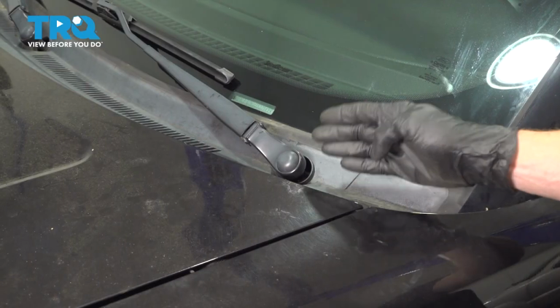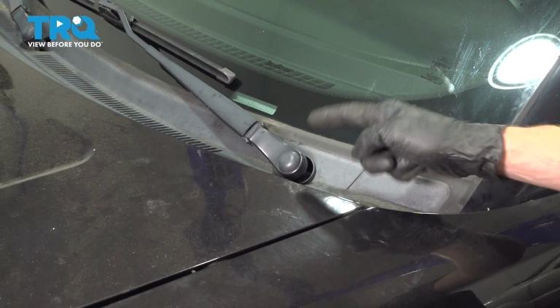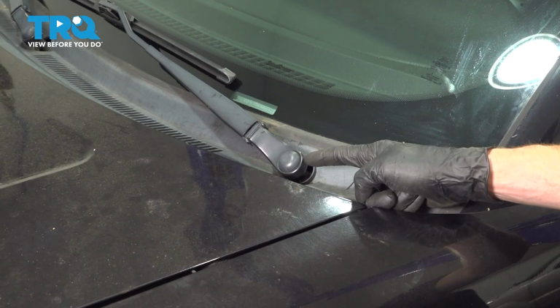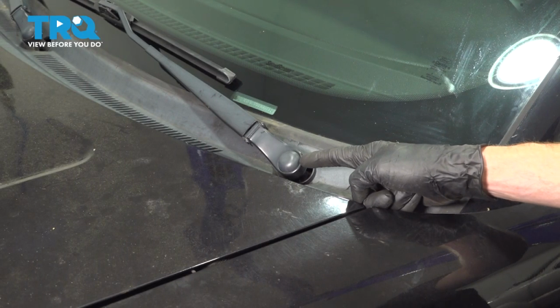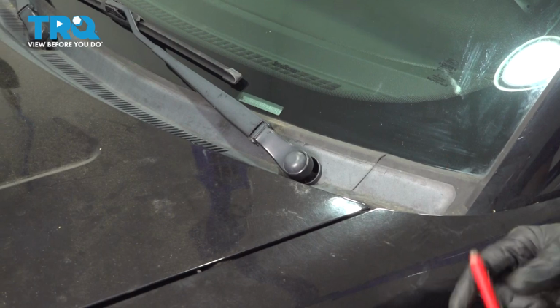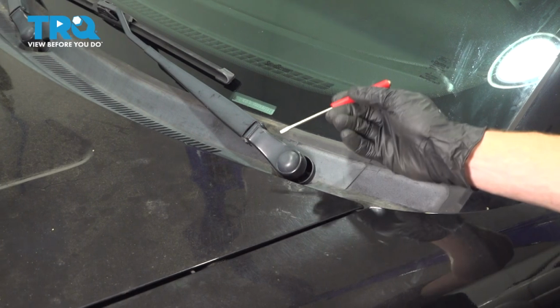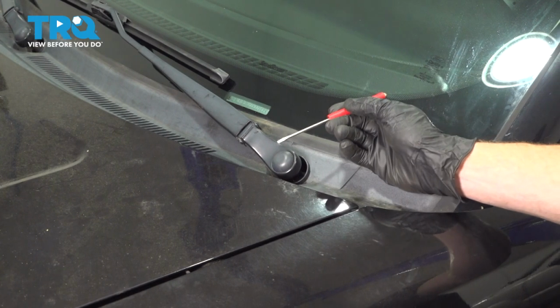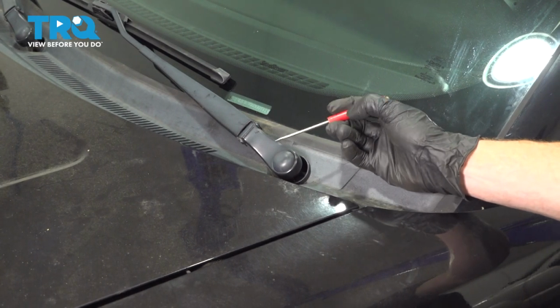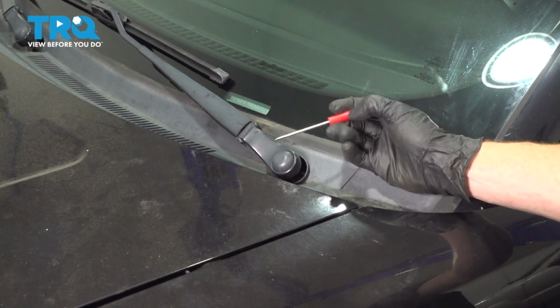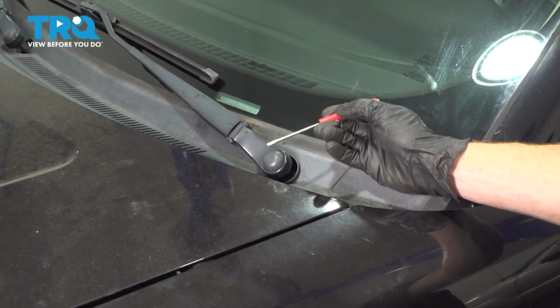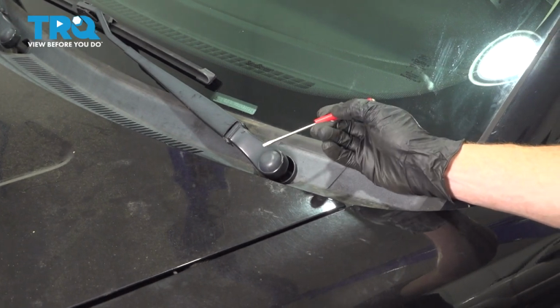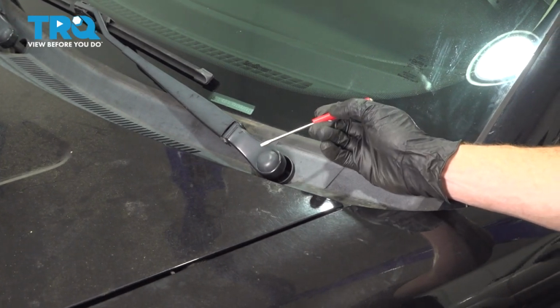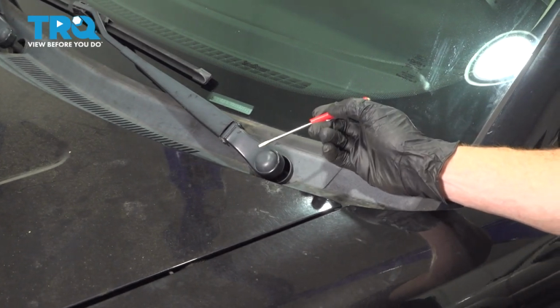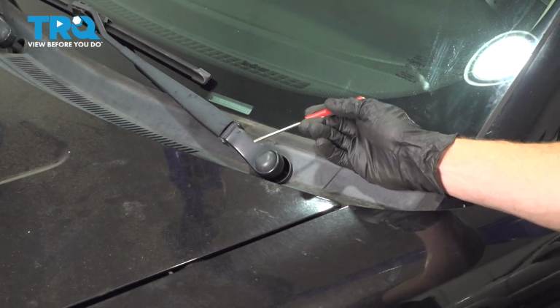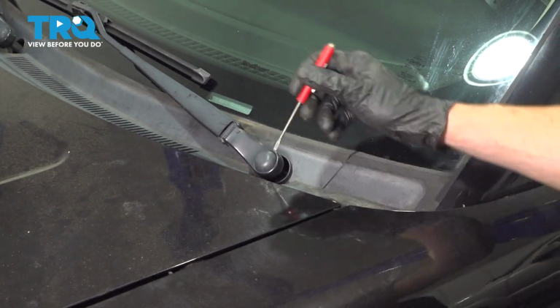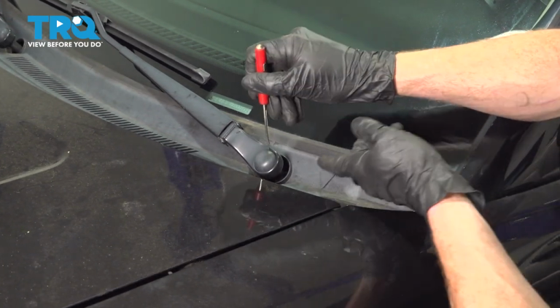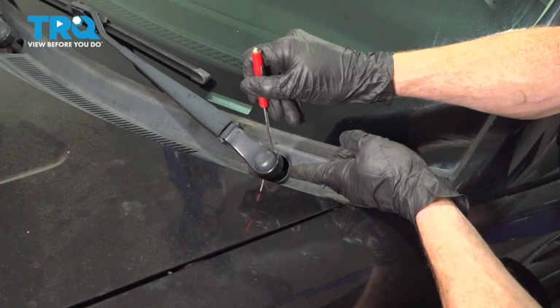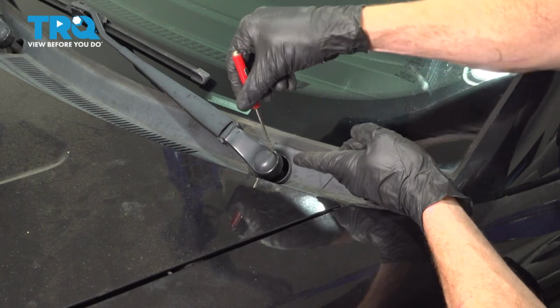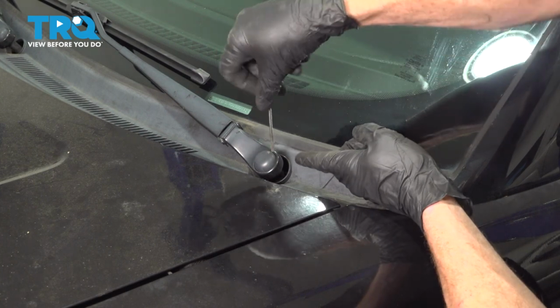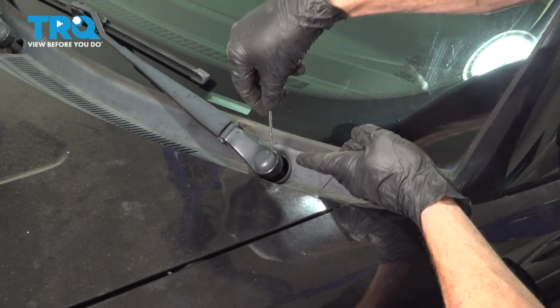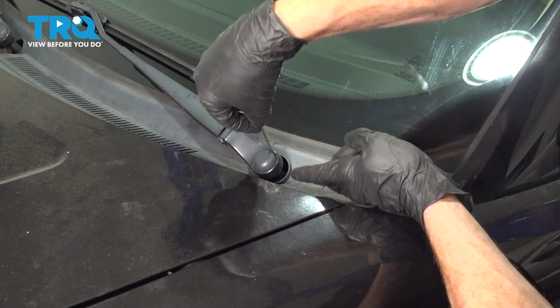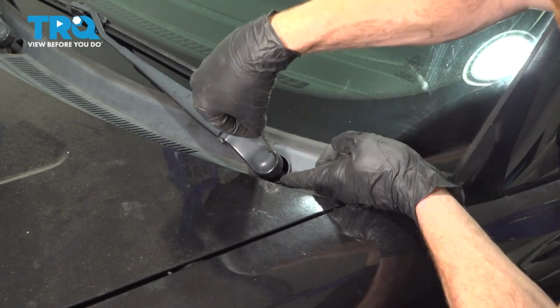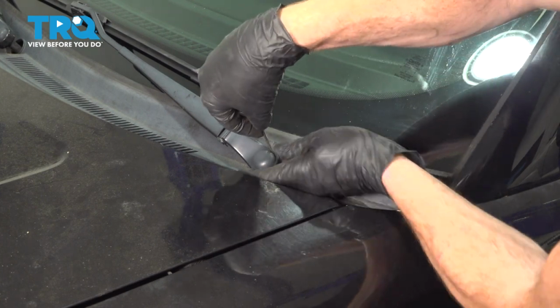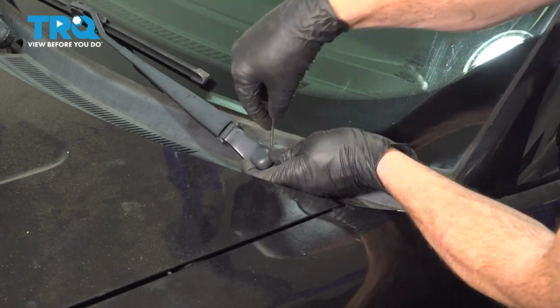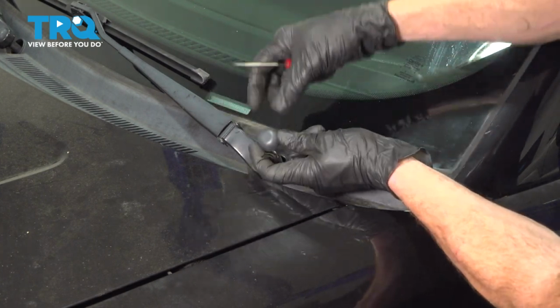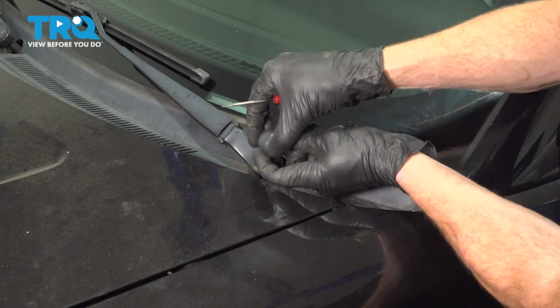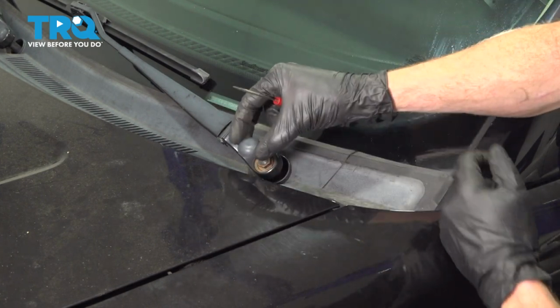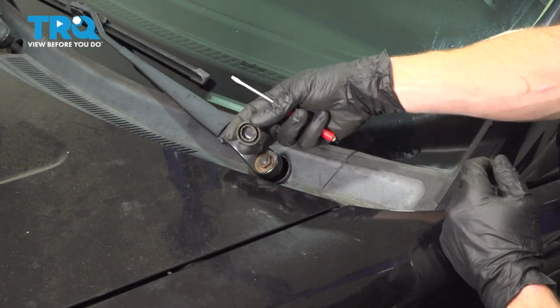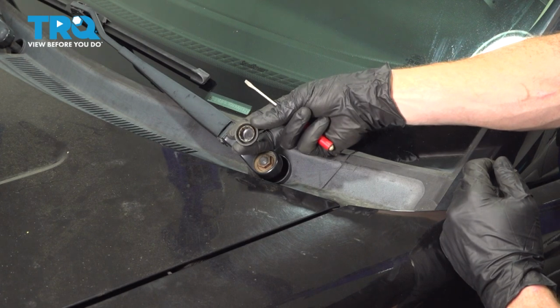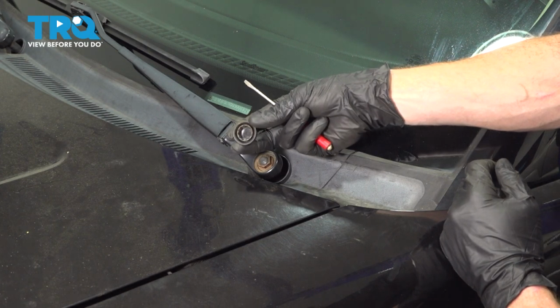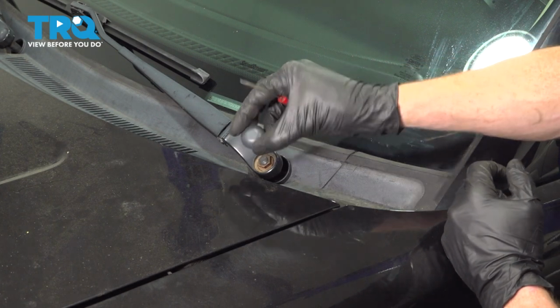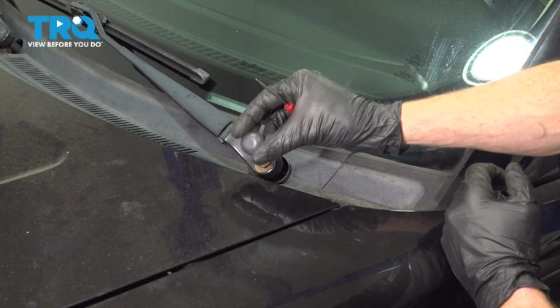Okay friends, let's get started on our job. We can easily do this using a small pocket screwdriver or a pick. Carefully get in between this area and gently pry it out of place. There it is.